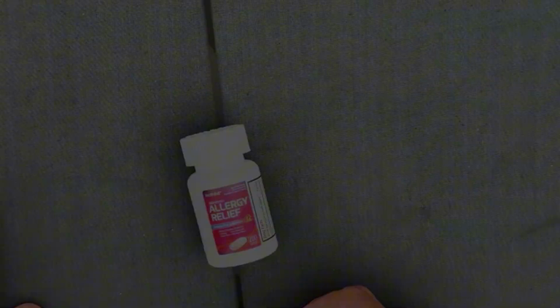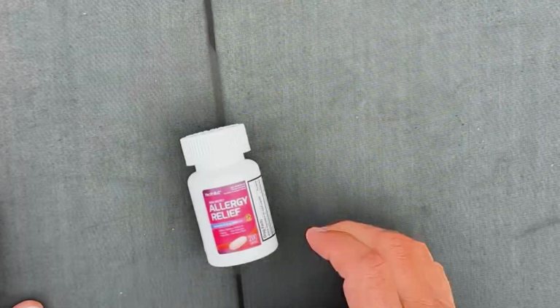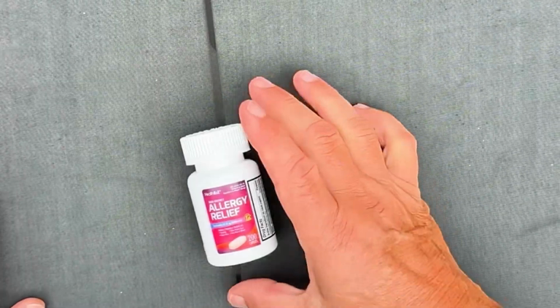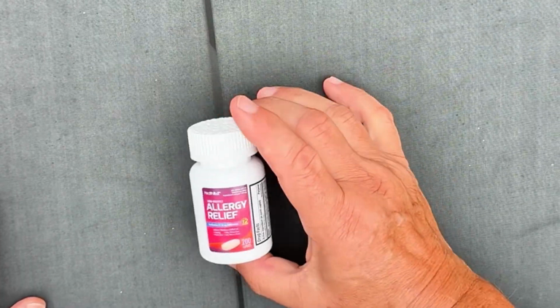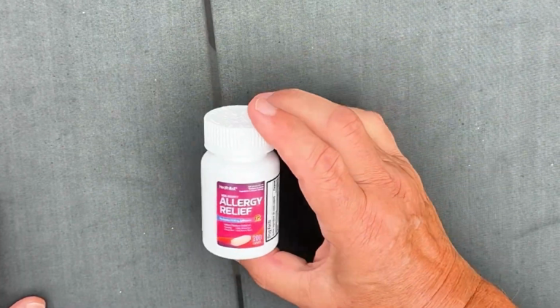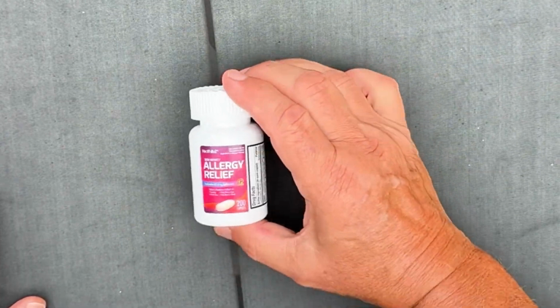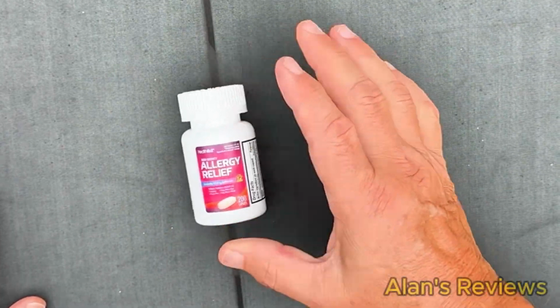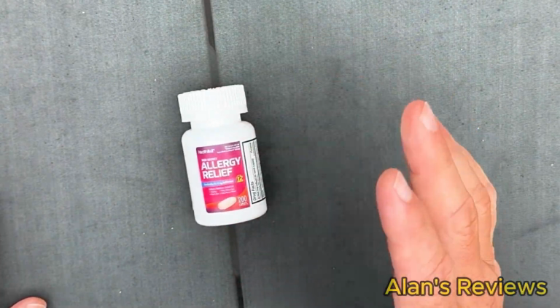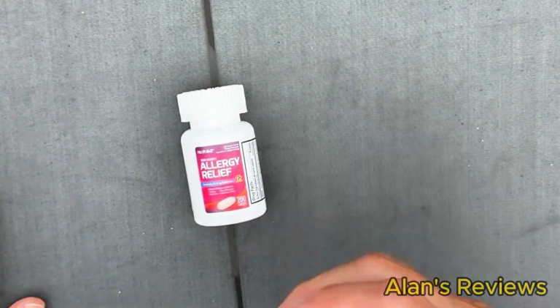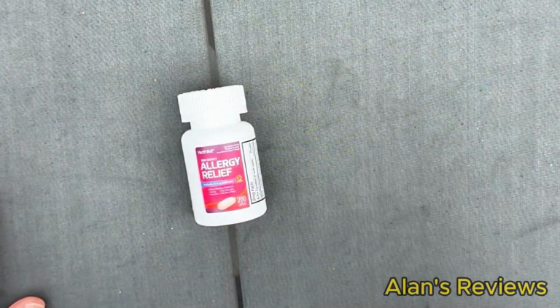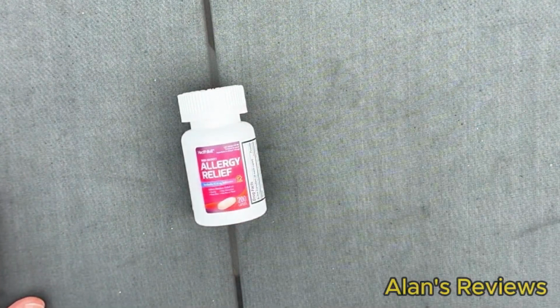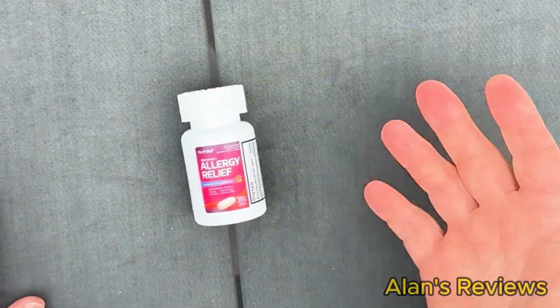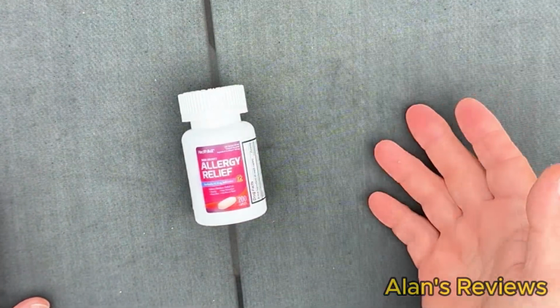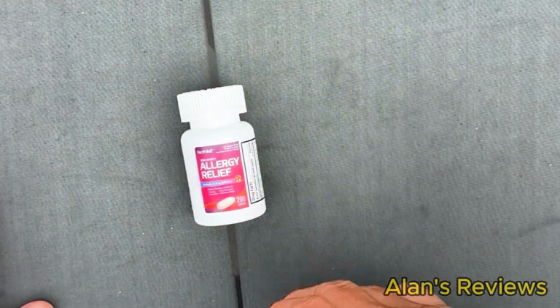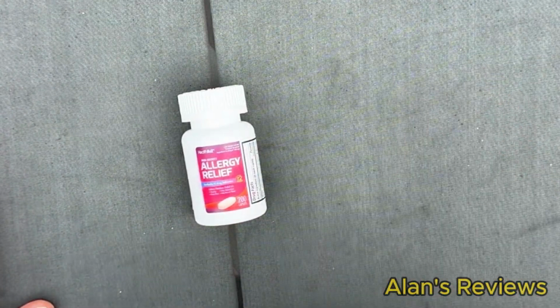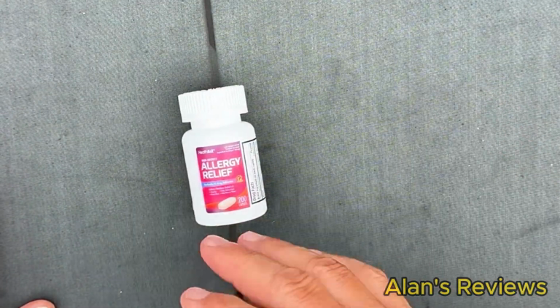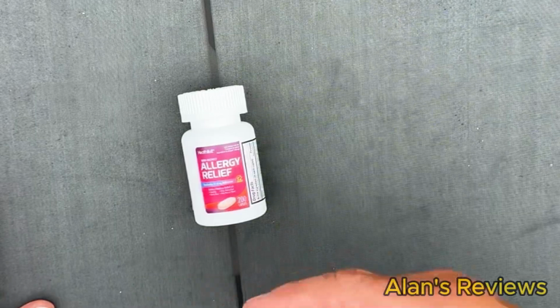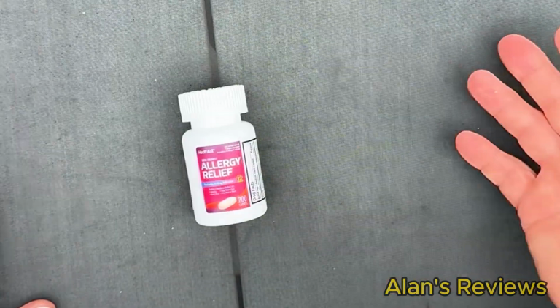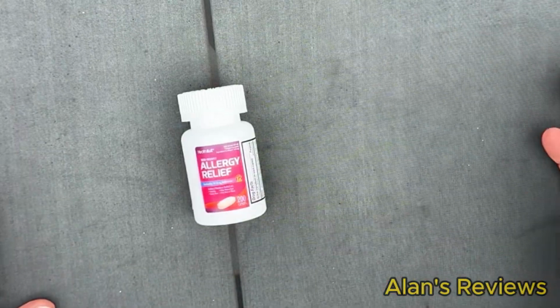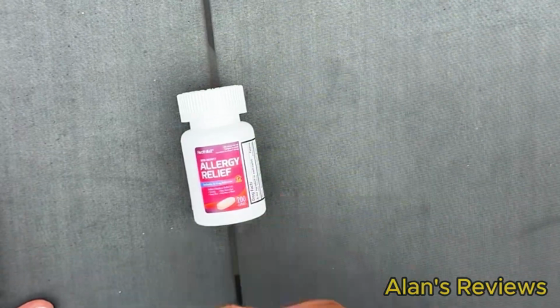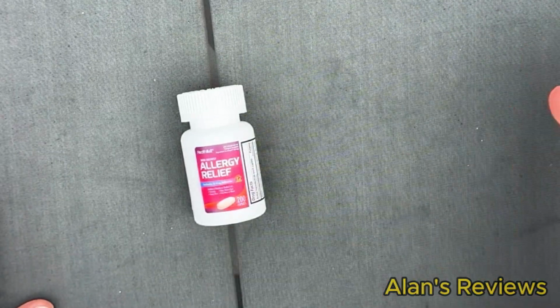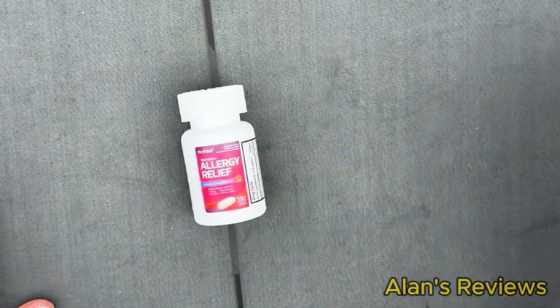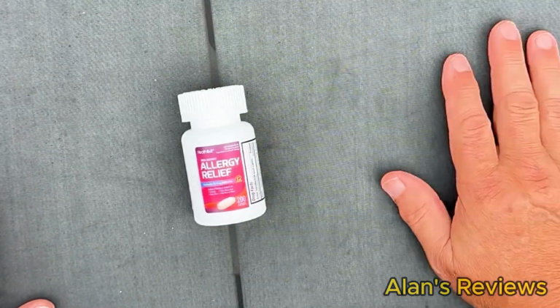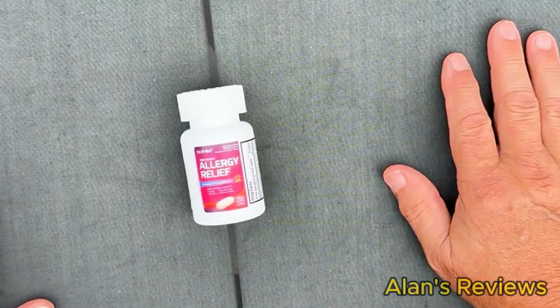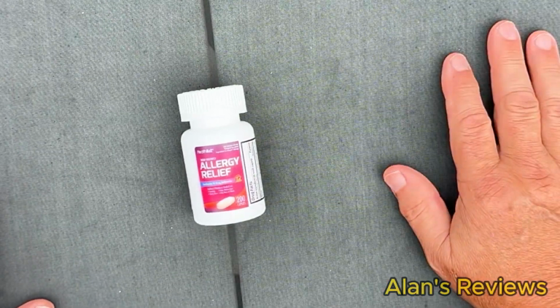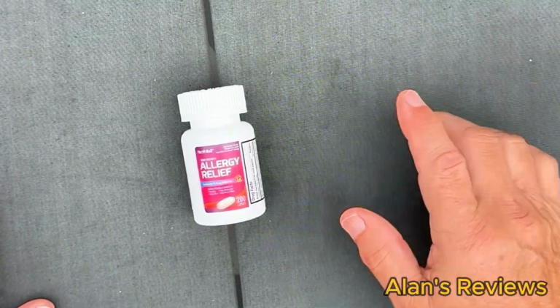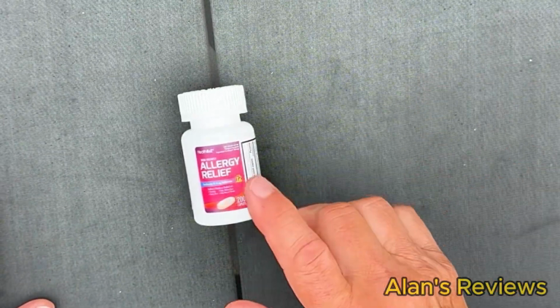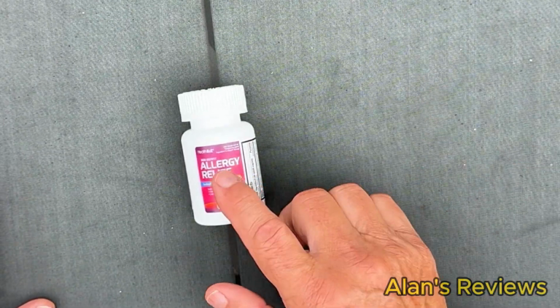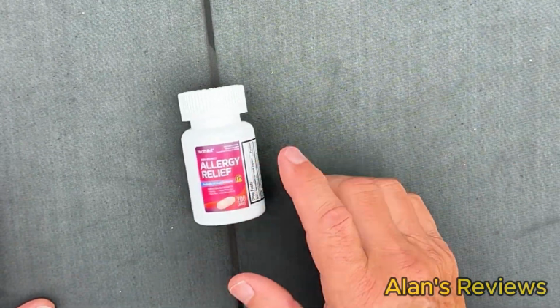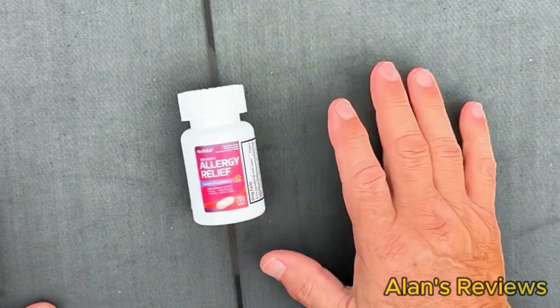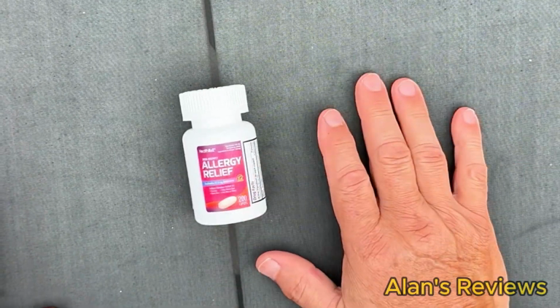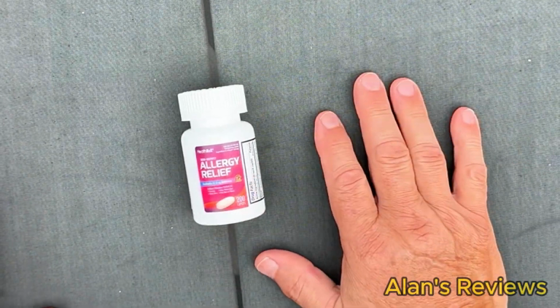Hi, my name's Alan. I don't know about you, but I've got allergies. They're not just seasonal for me, they seem to be year round, but I have to take something like this.